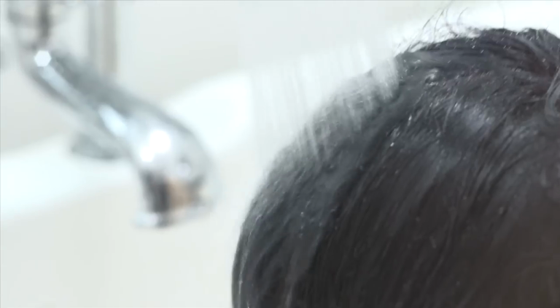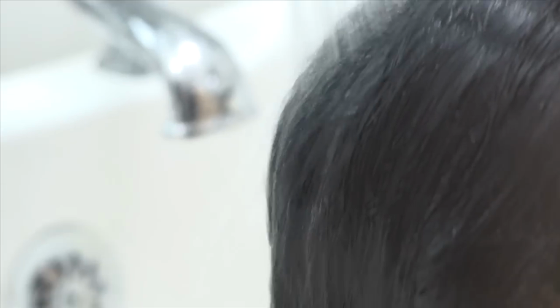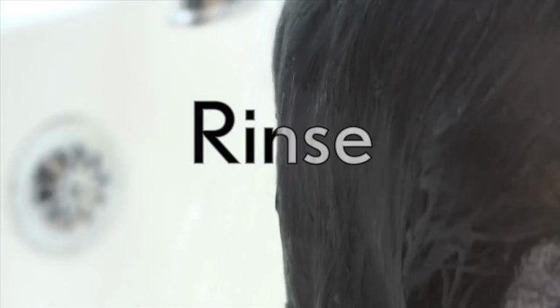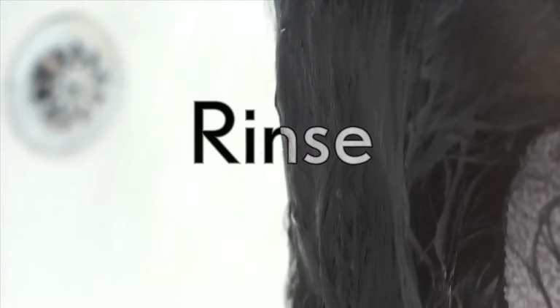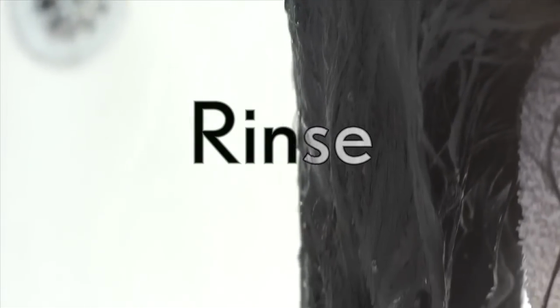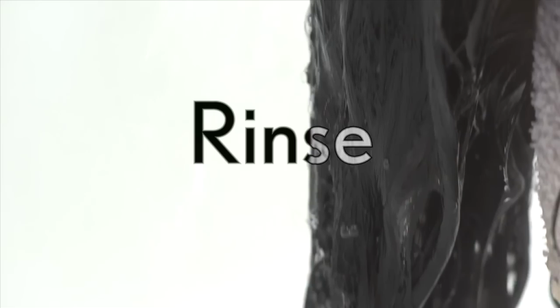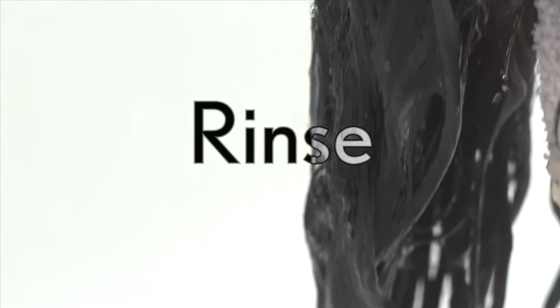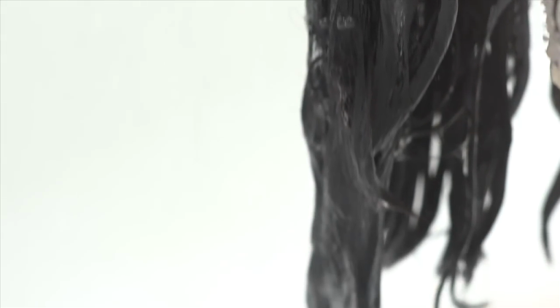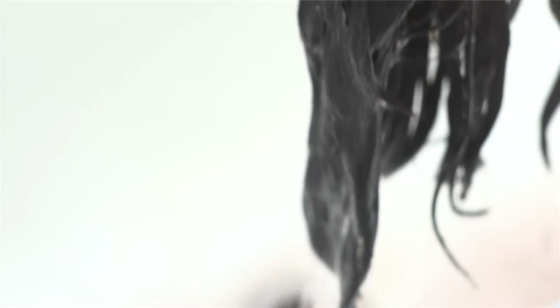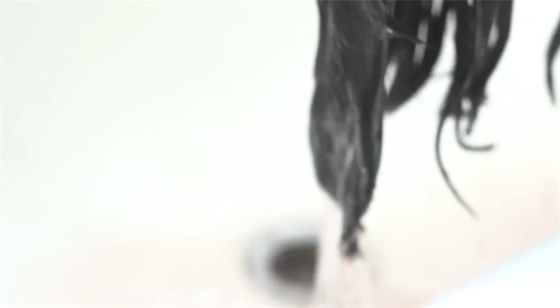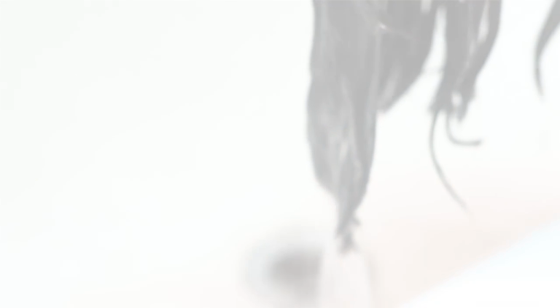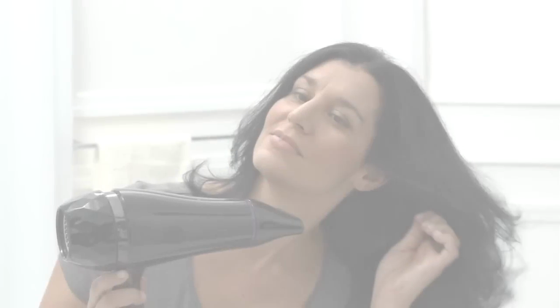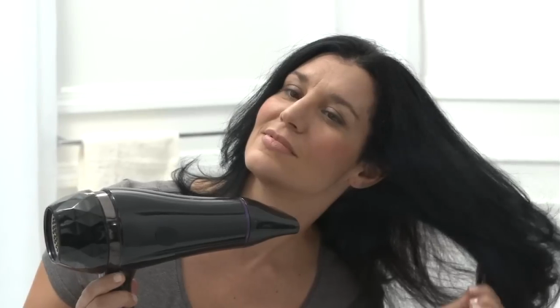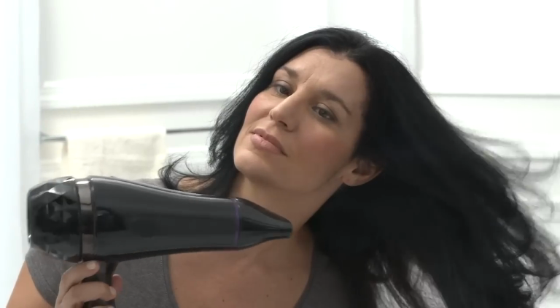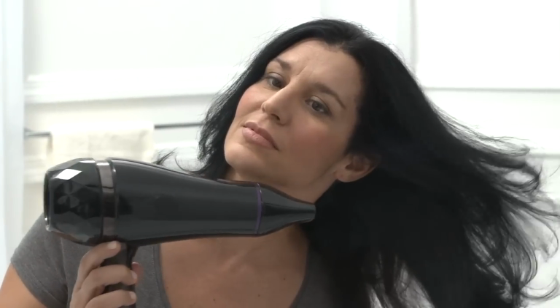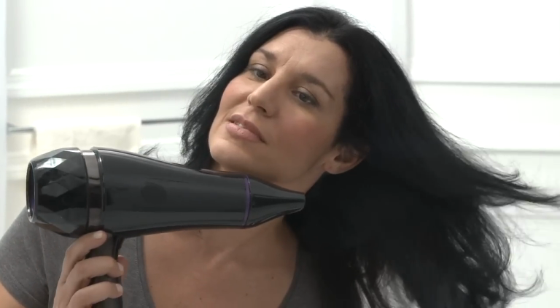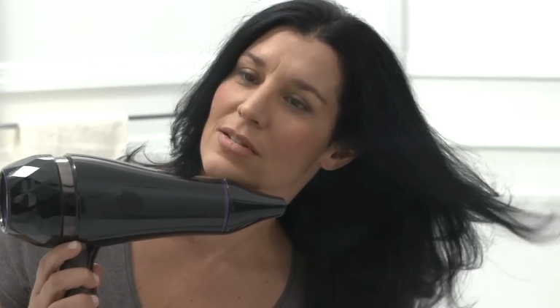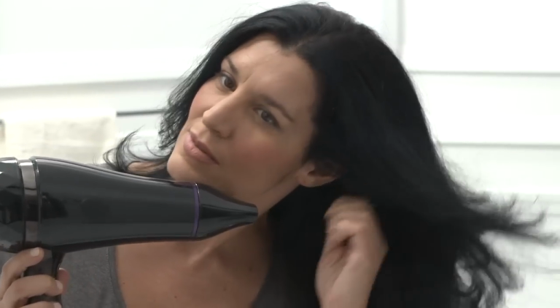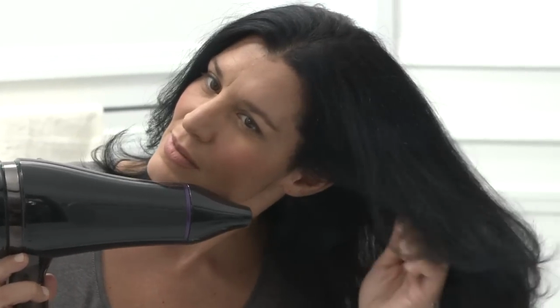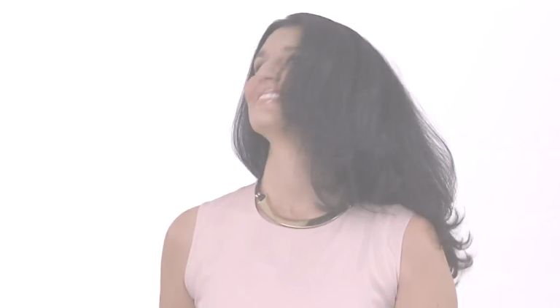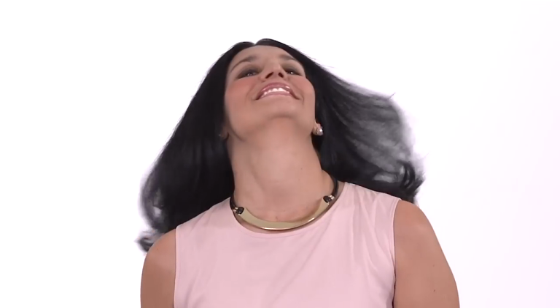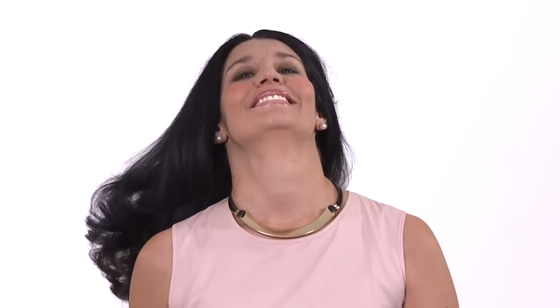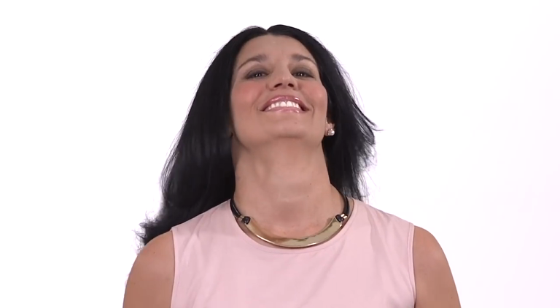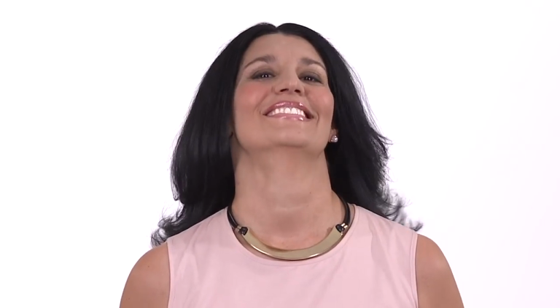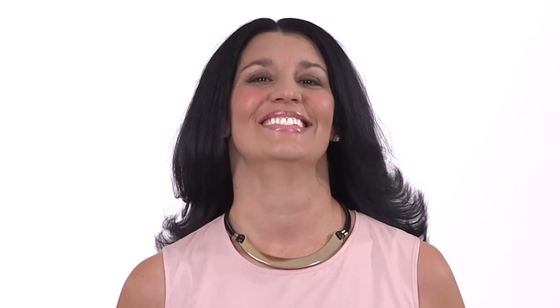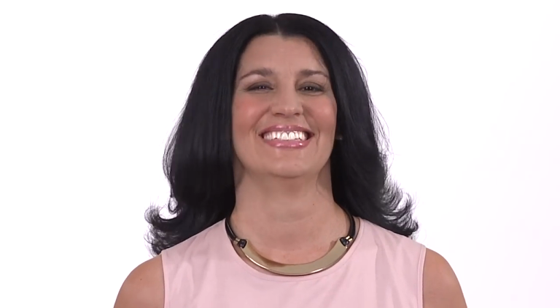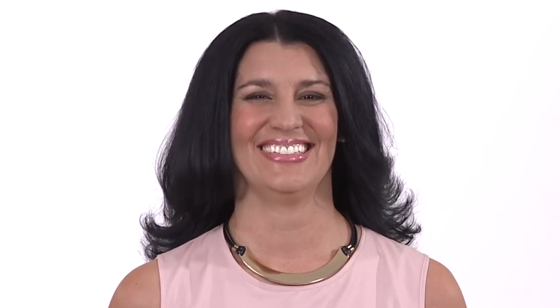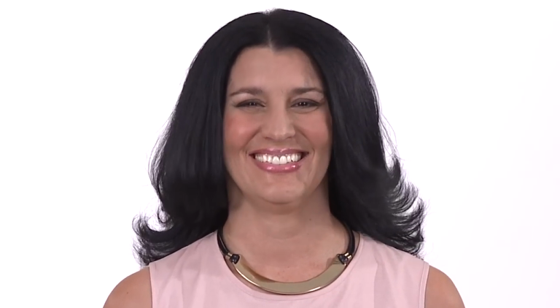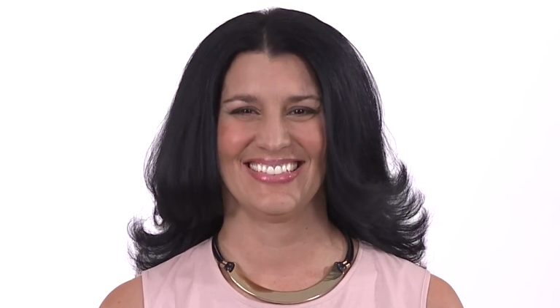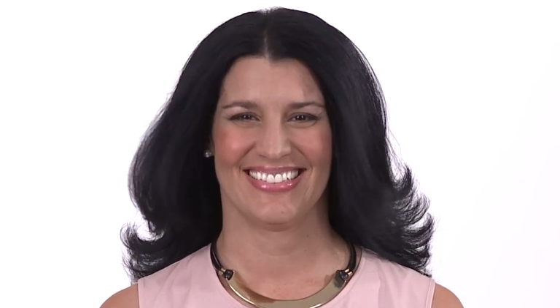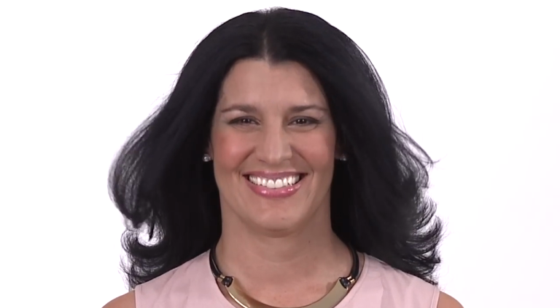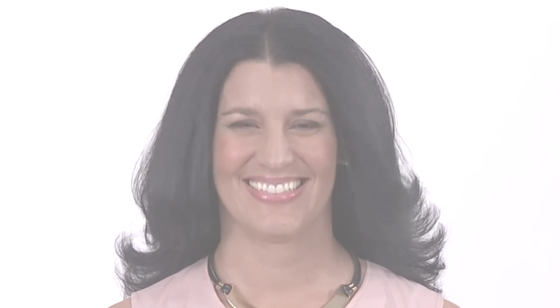Last, rinse hair with warm water until the water runs clear. Style as usual. No need to shampoo. Color lasts up to 3 weeks and provides 100% gray coverage.